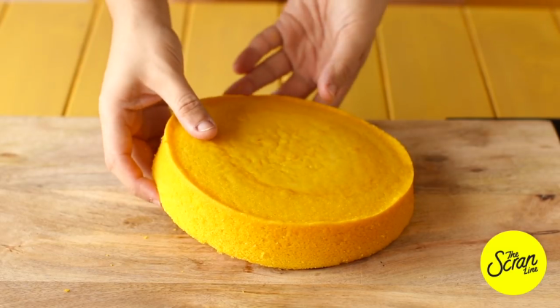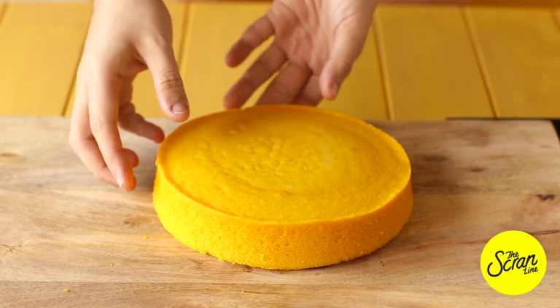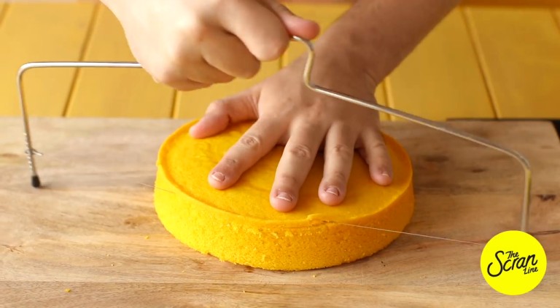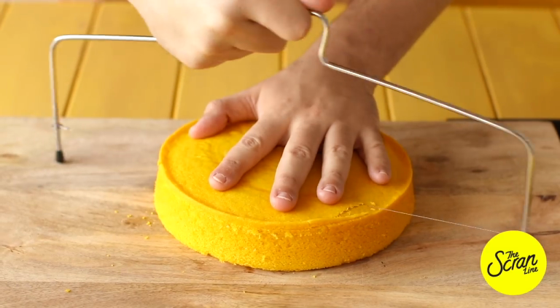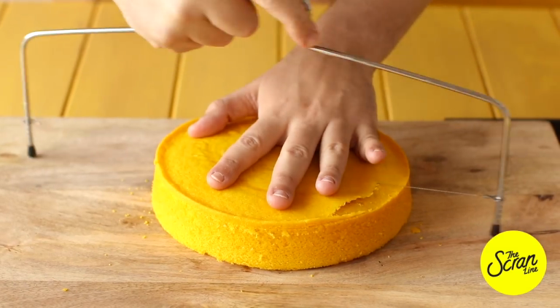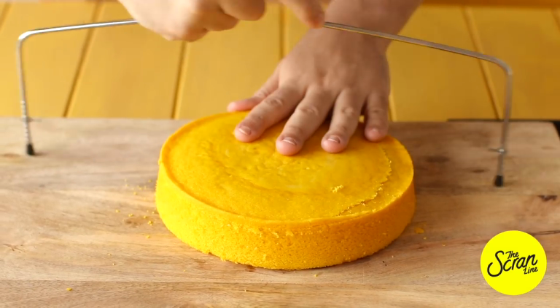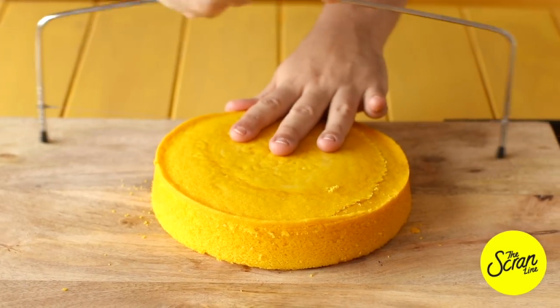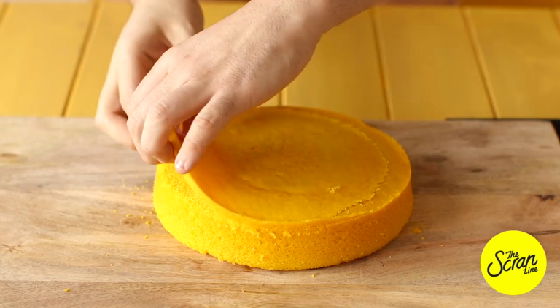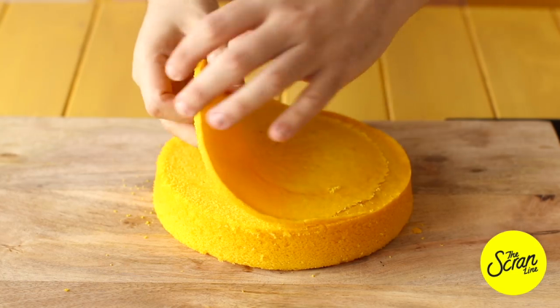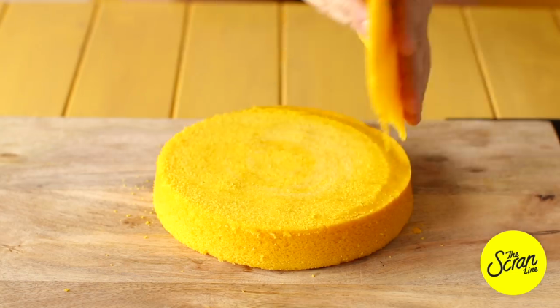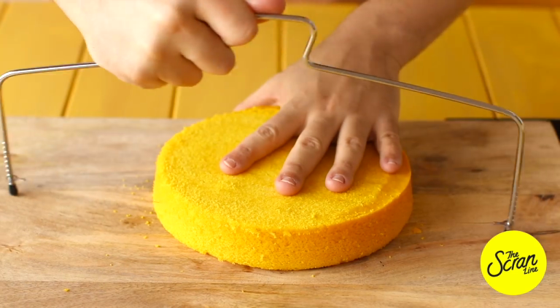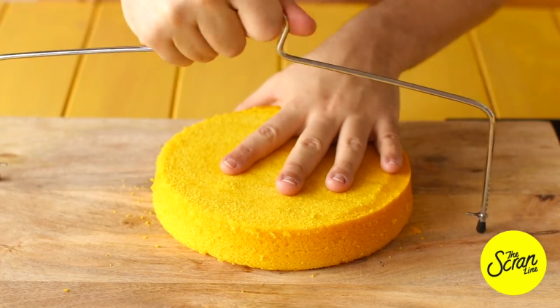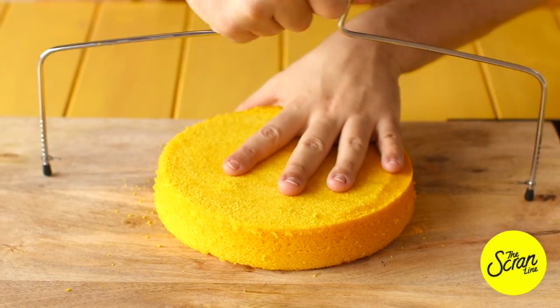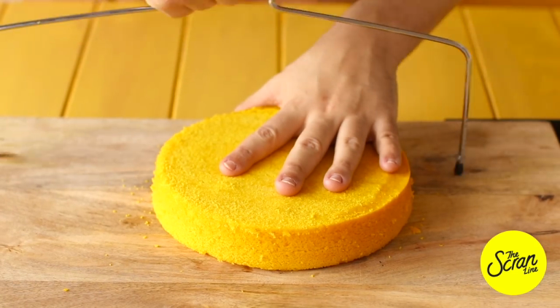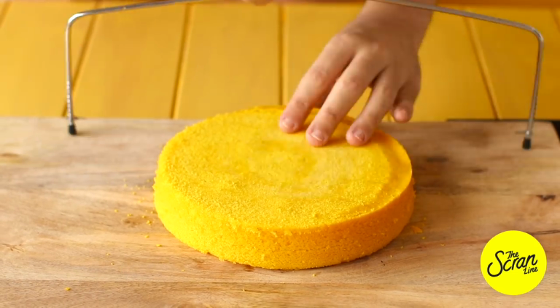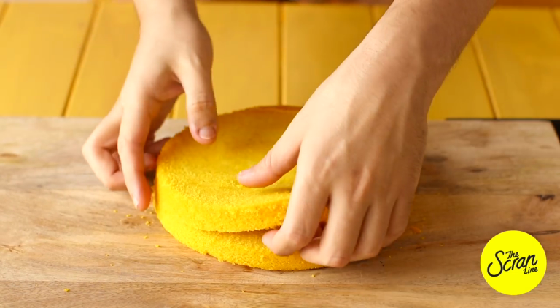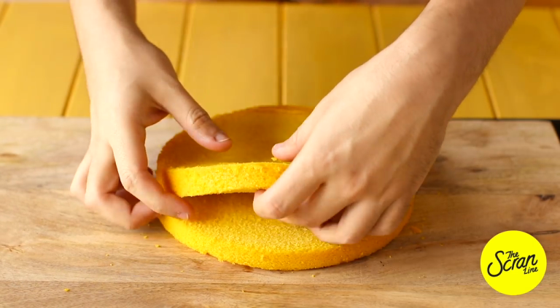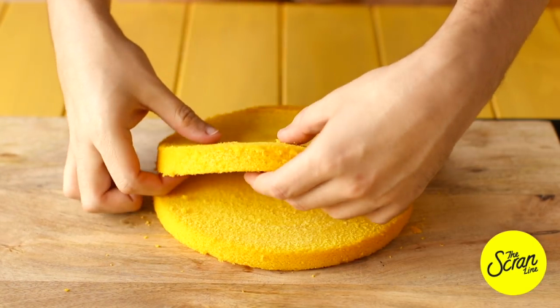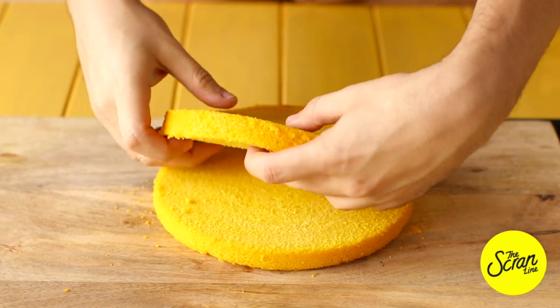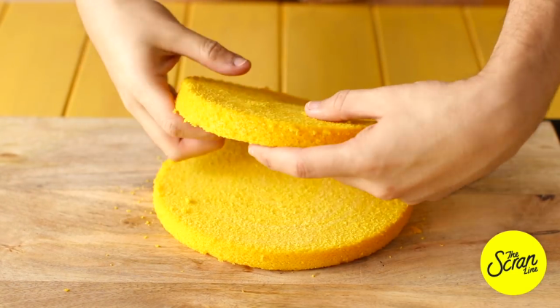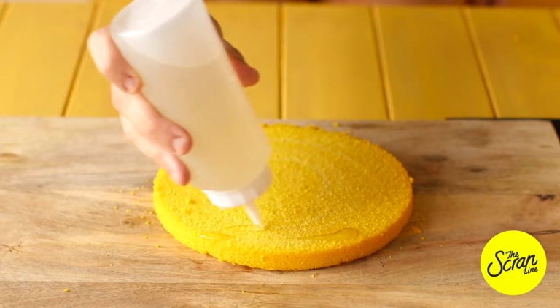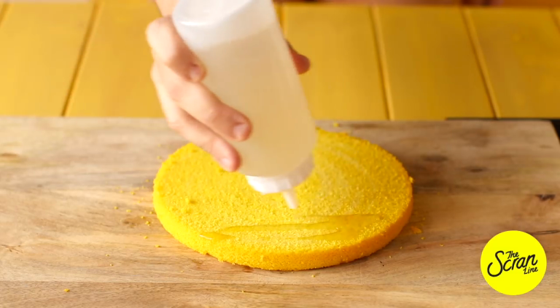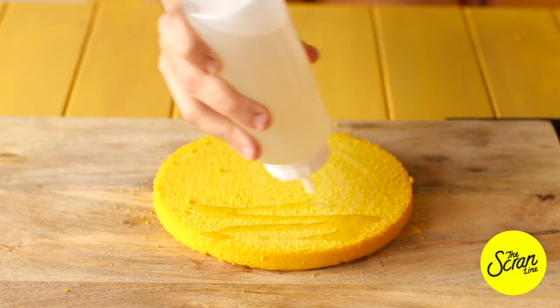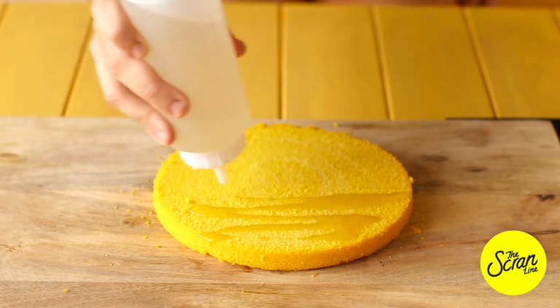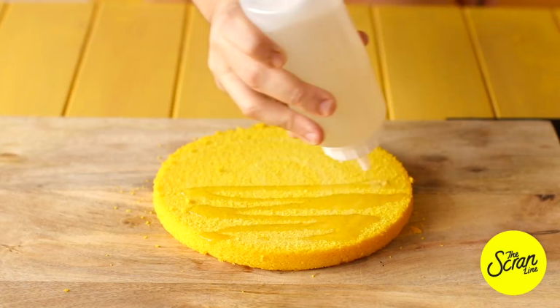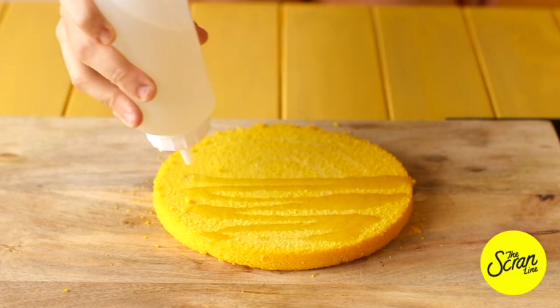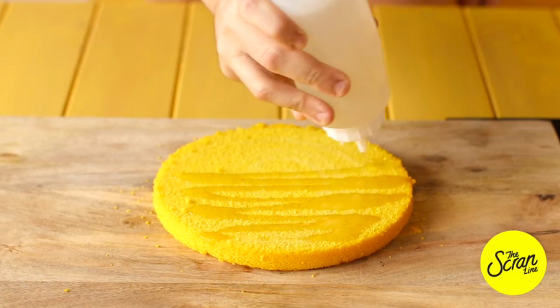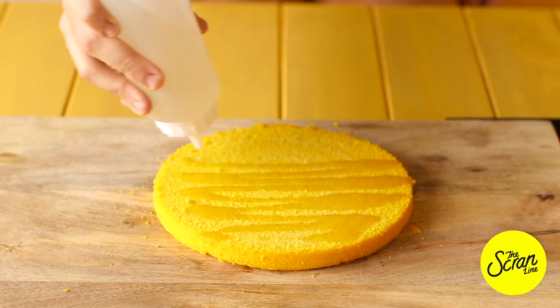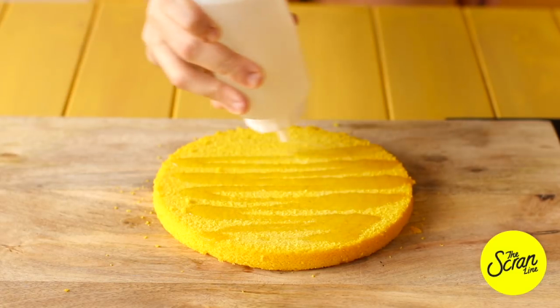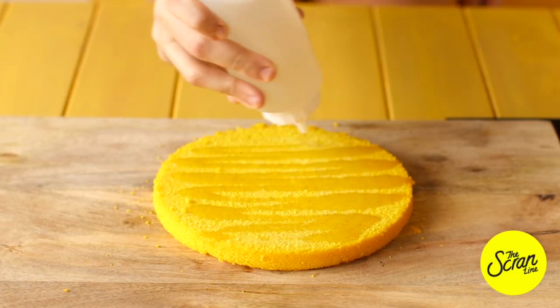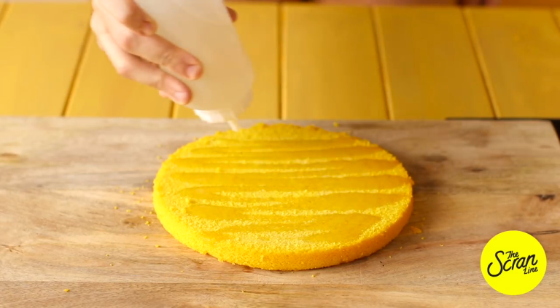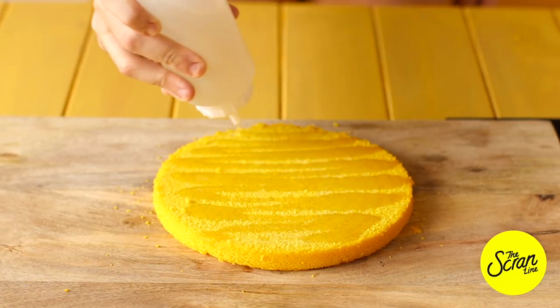I'm using a cake leveler to level the cakes off into two slices. I've added some lemon juice to some simple syrup — which is equal parts sugar and water, boiled then cooled — and we're going to drizzle some of this onto the cake. You don't want to drizzle too much, otherwise you risk softening the cake too much.